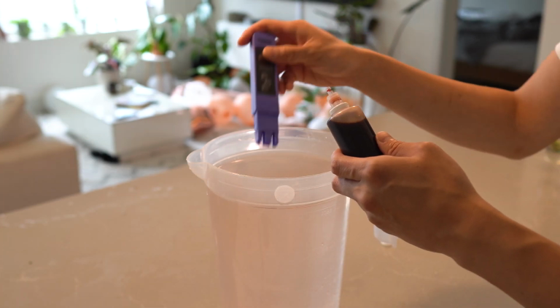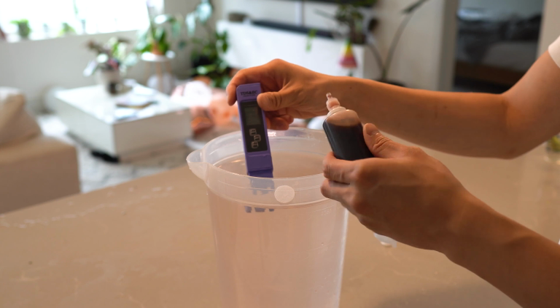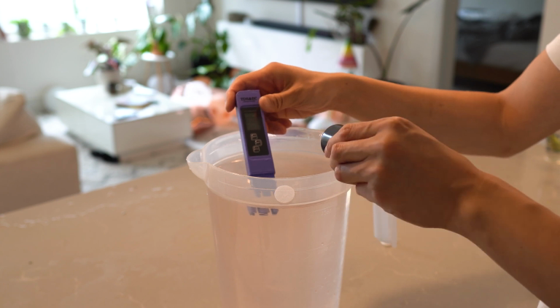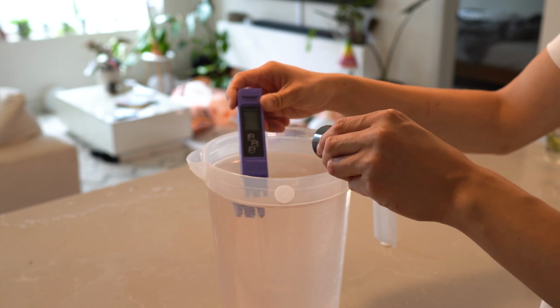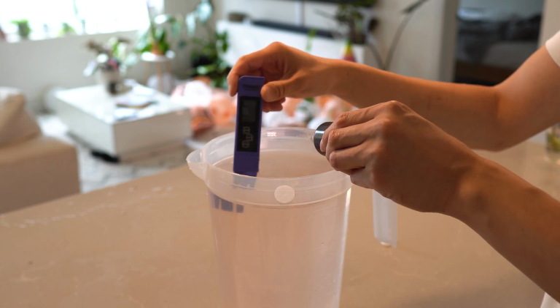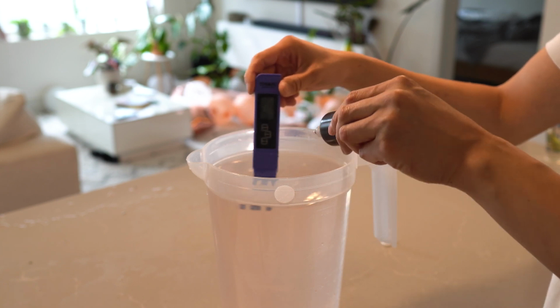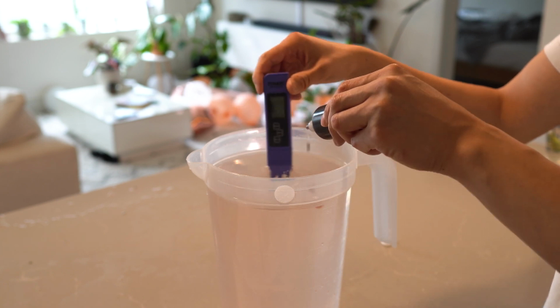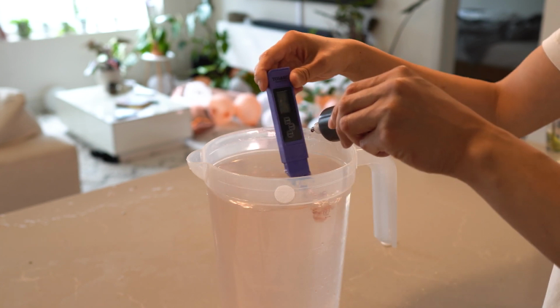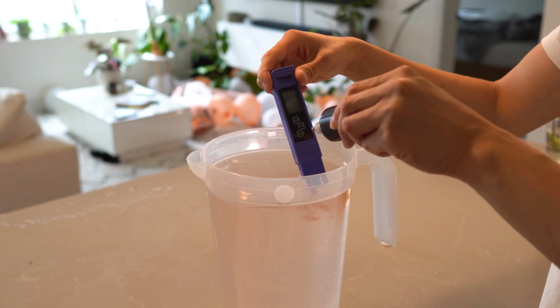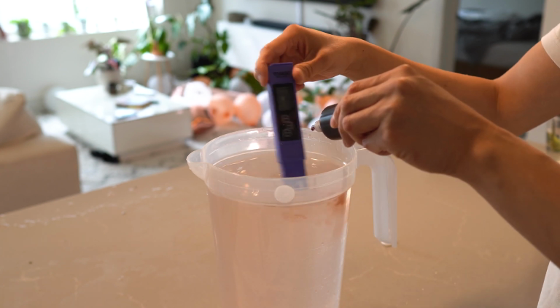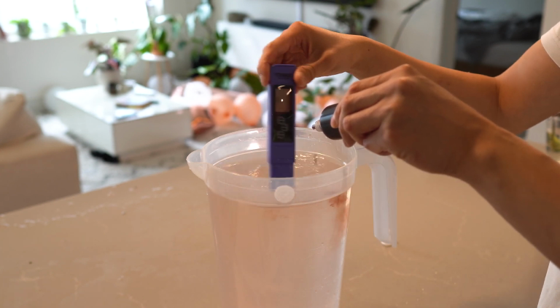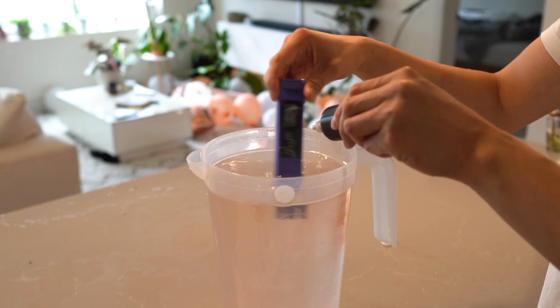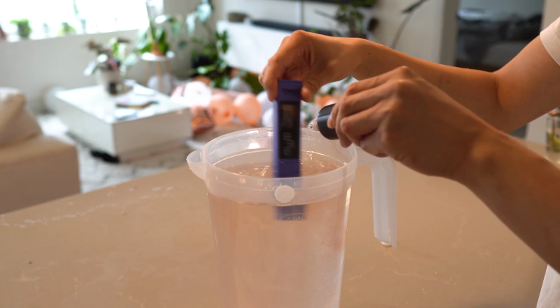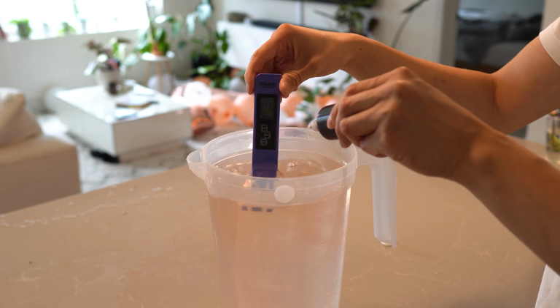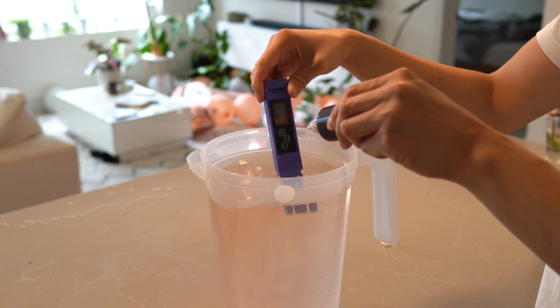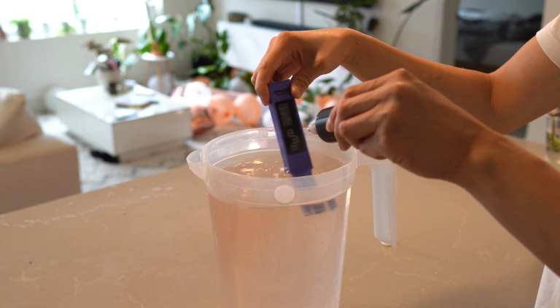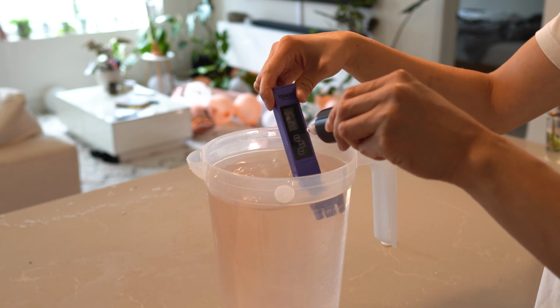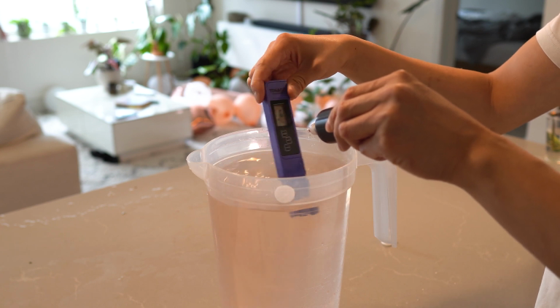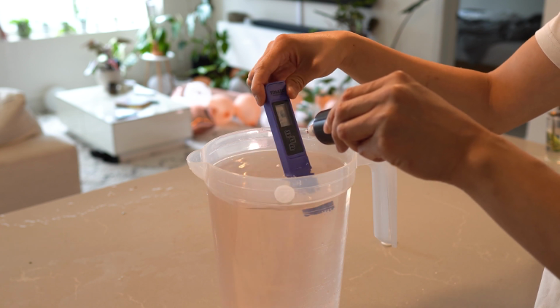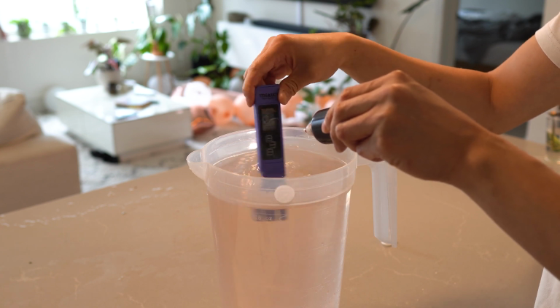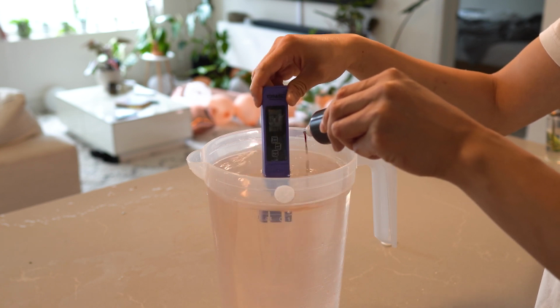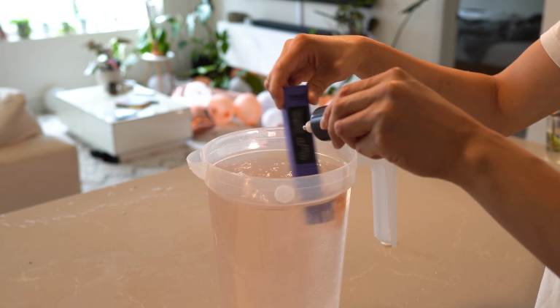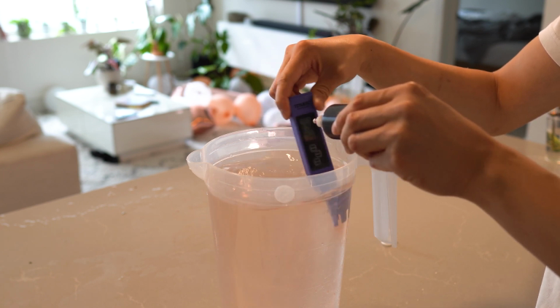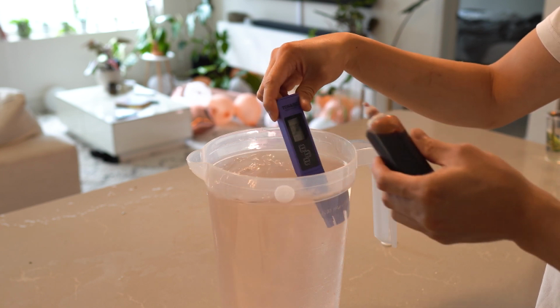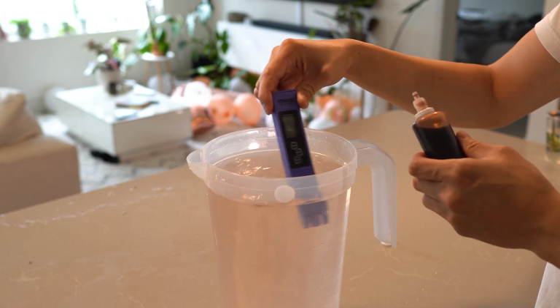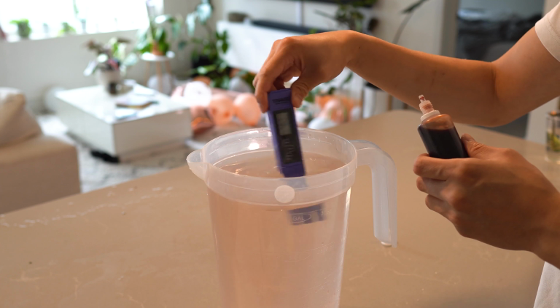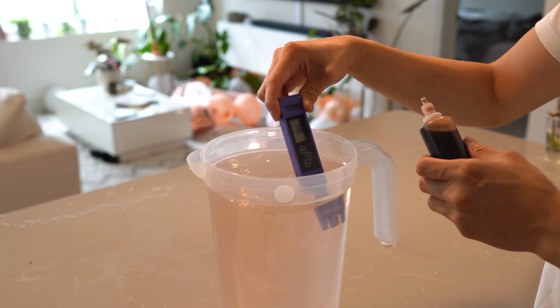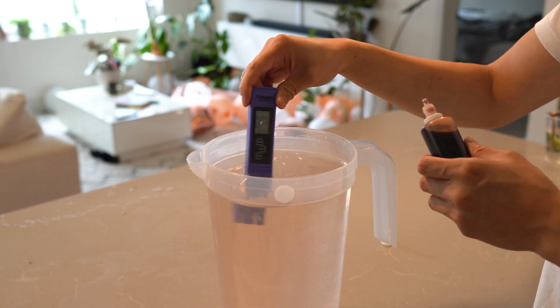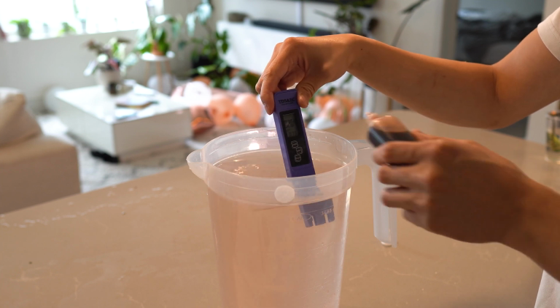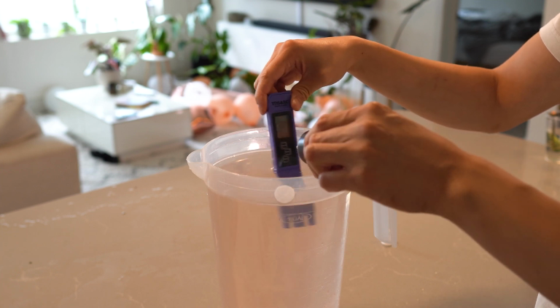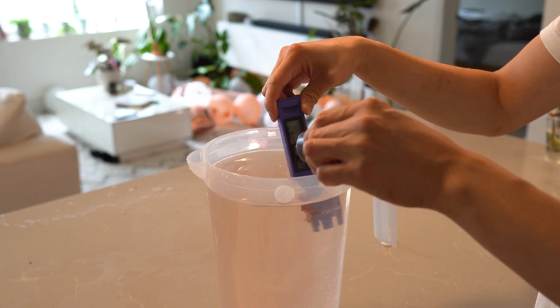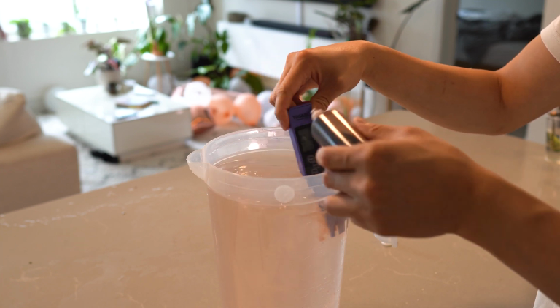Our target ppm for this mix is 500, so we will take this up to 250 before adding the other half of macronutrients. To prevent nutrient lockout, it is important to thoroughly mix your first solution before moving on.